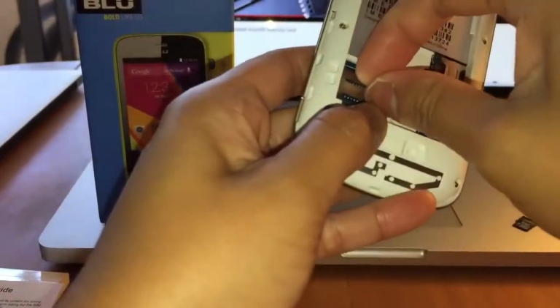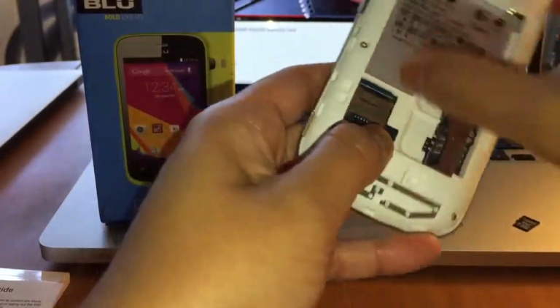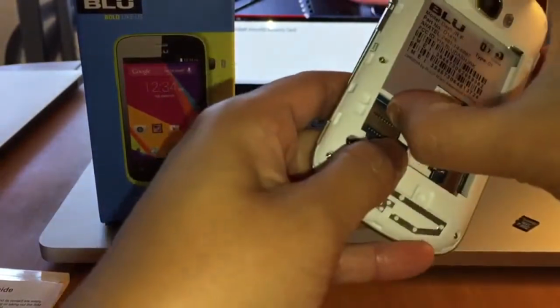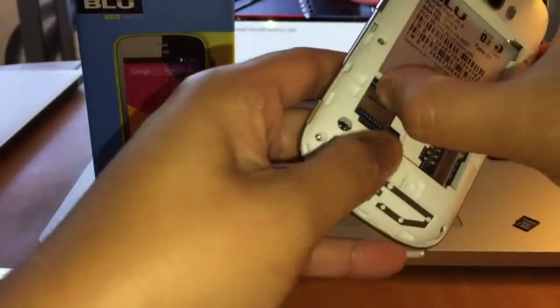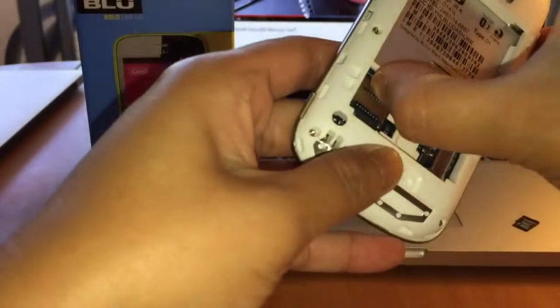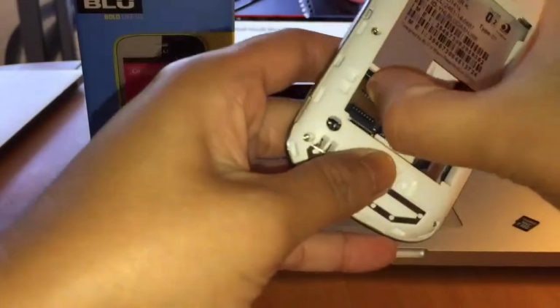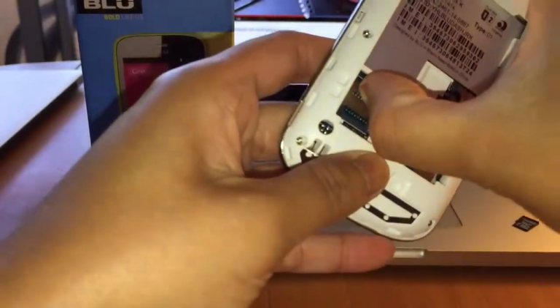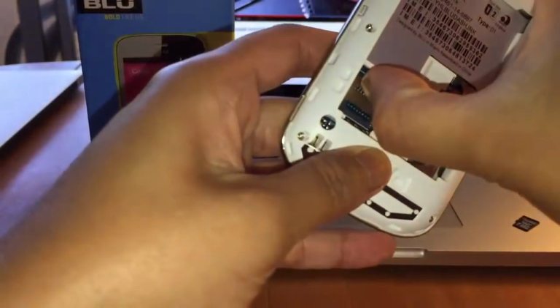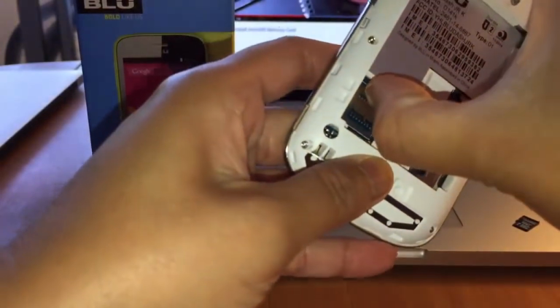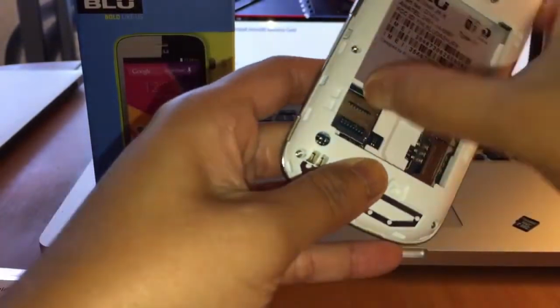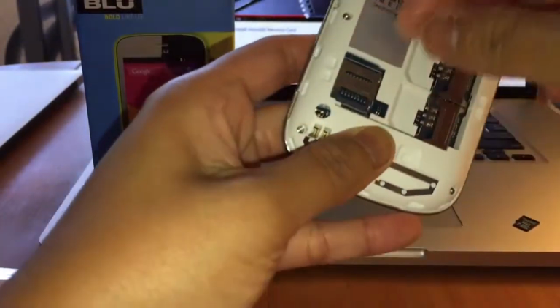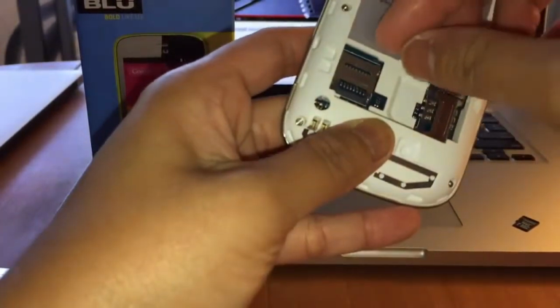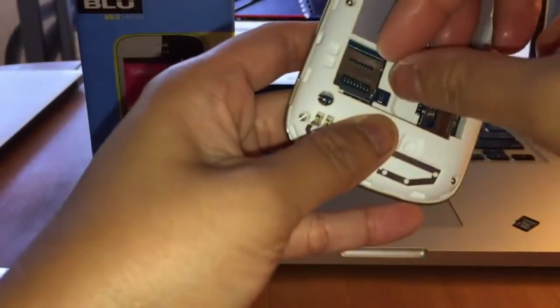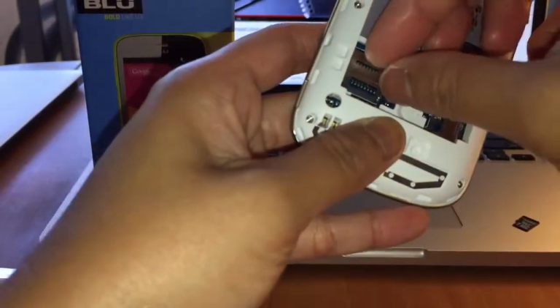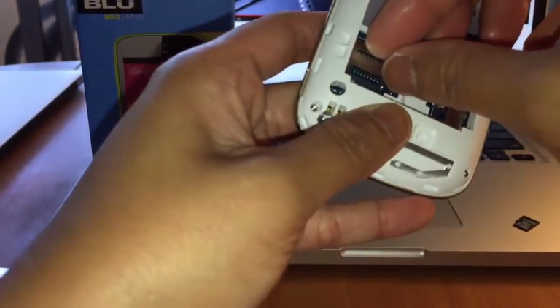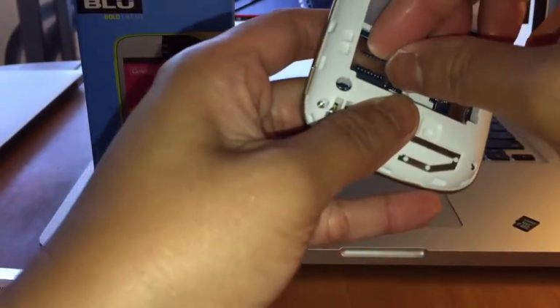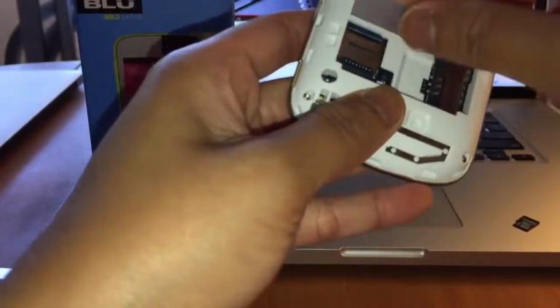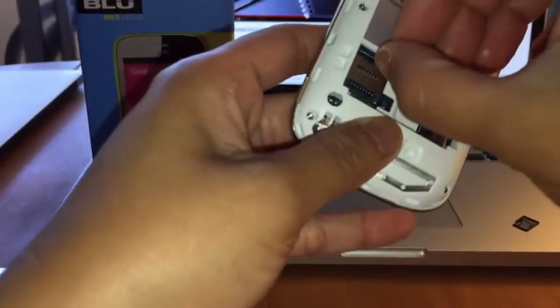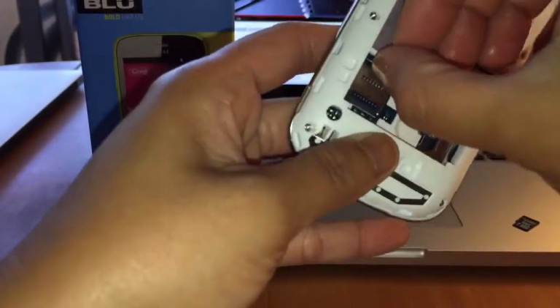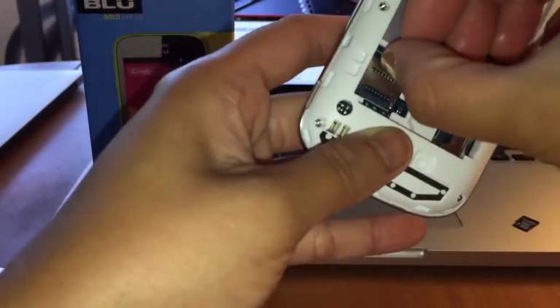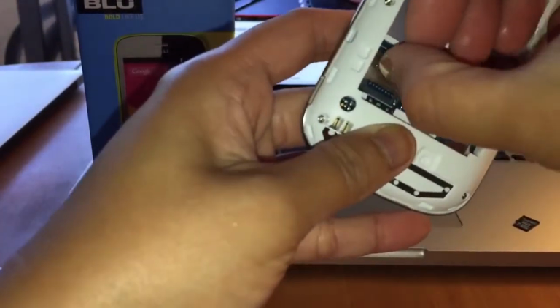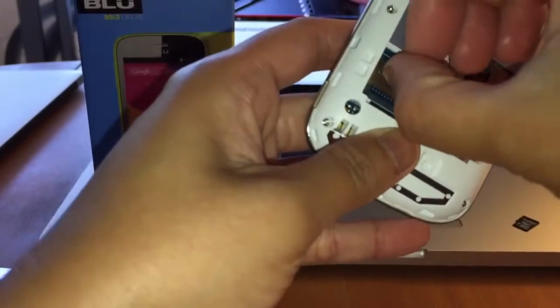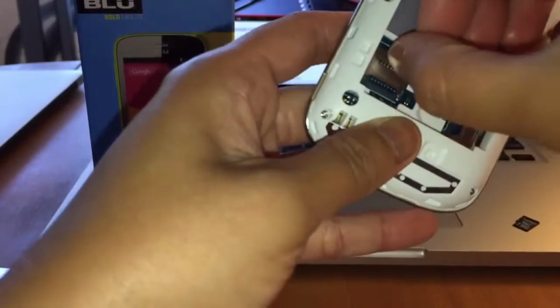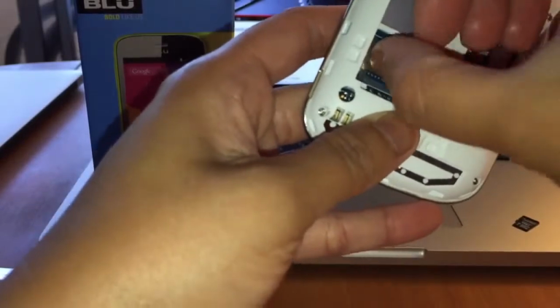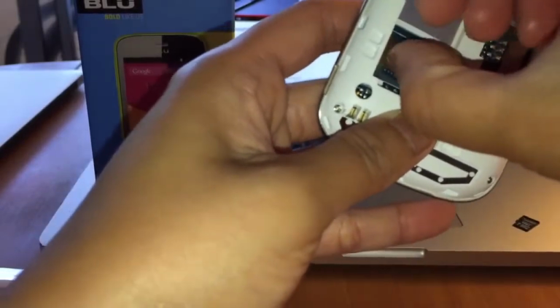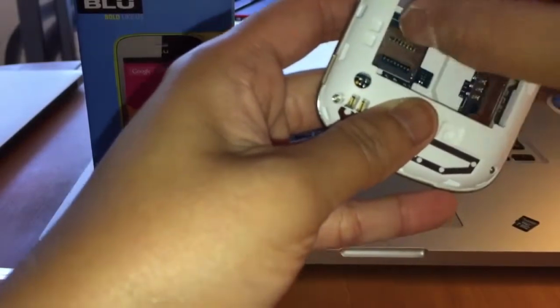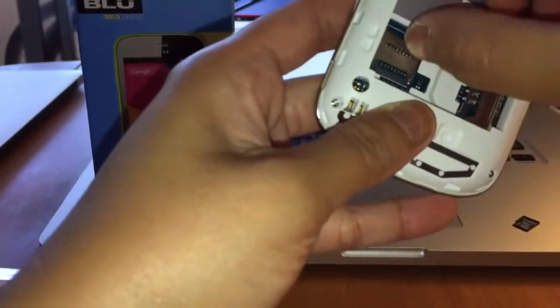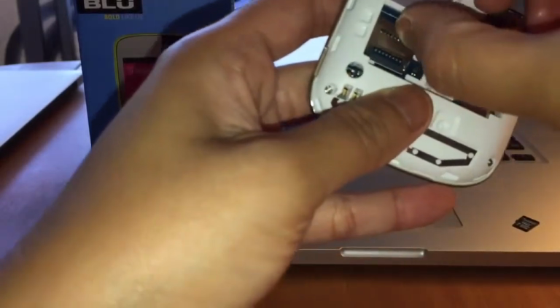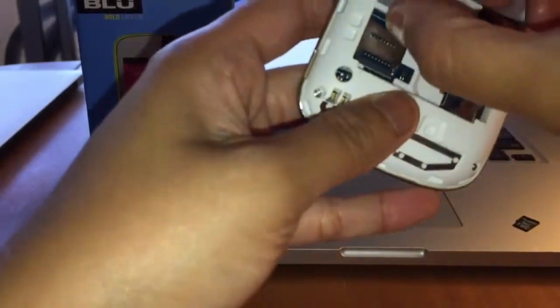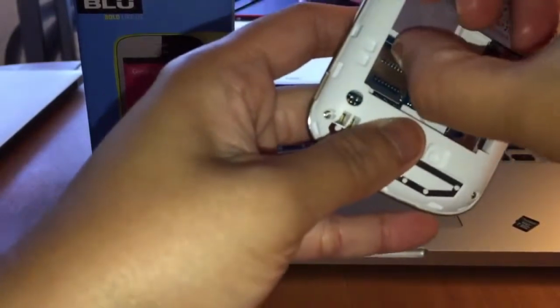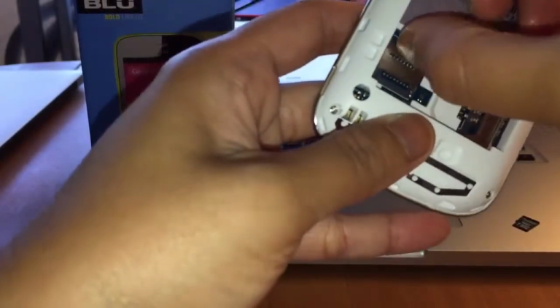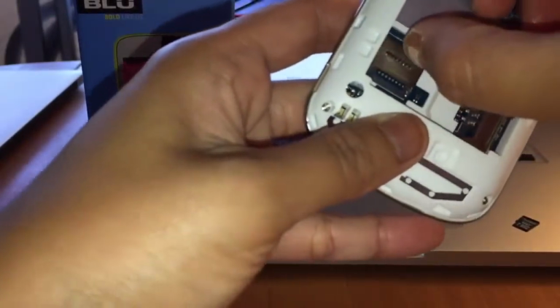Alright, so push, pull up. When you hear the clicking sound, that means it's unlocked — or pop. But in this case, we're trying to unlock it.